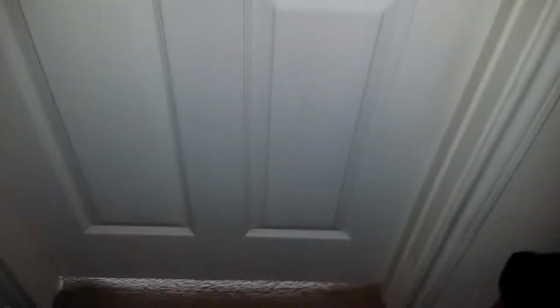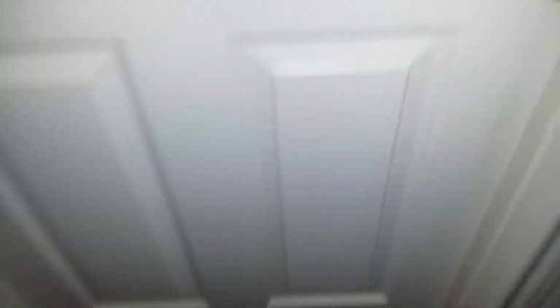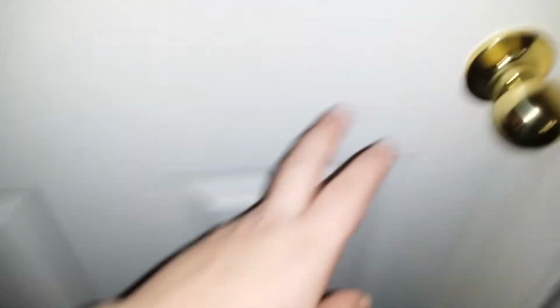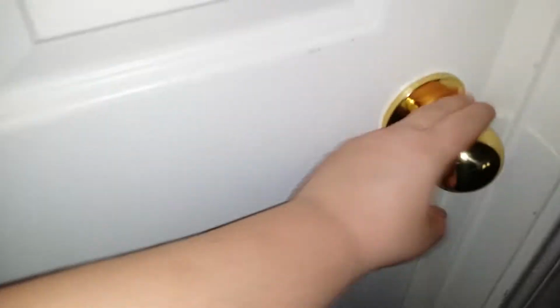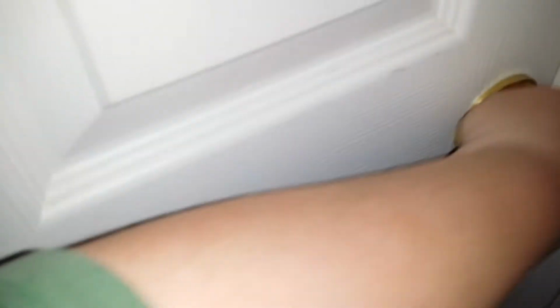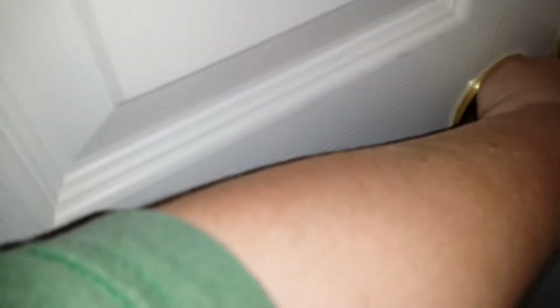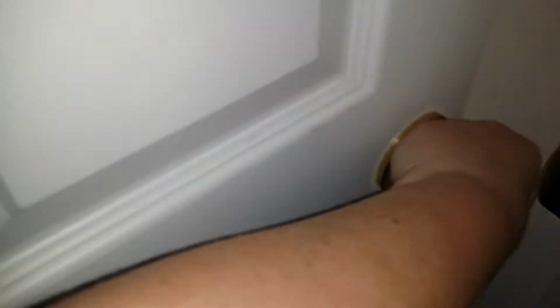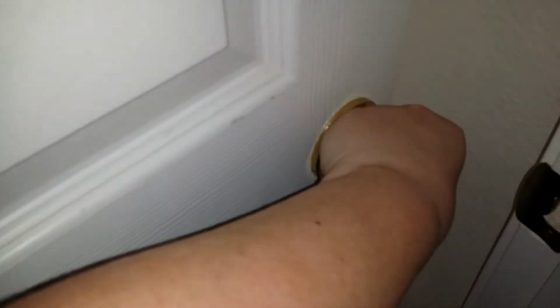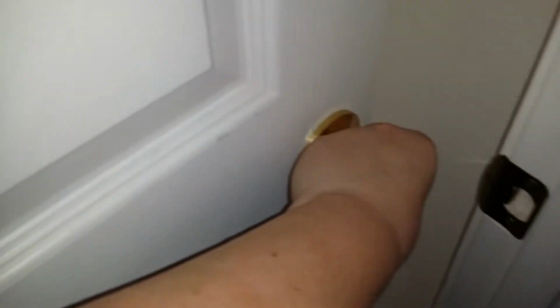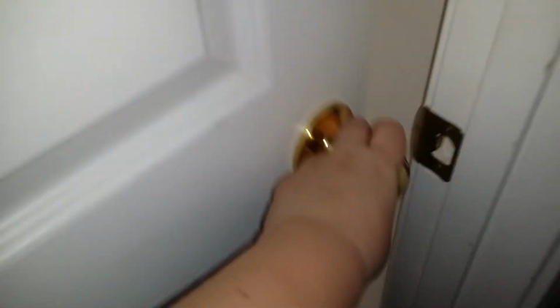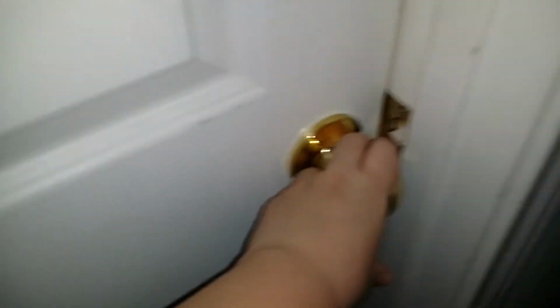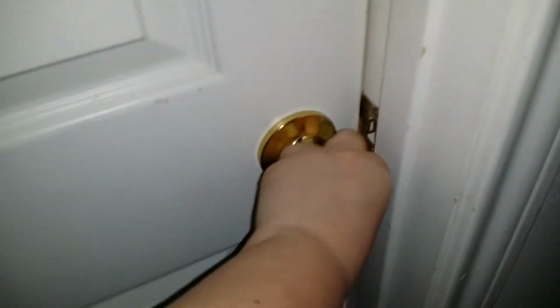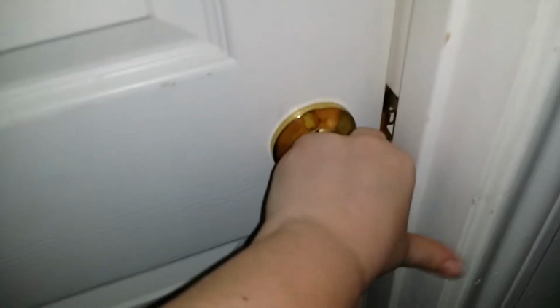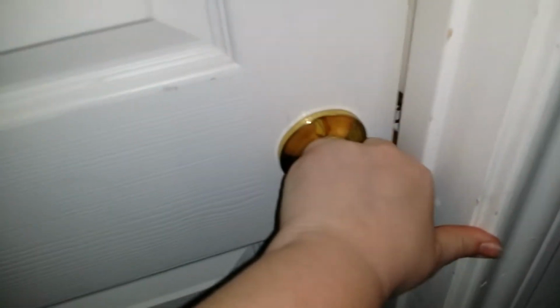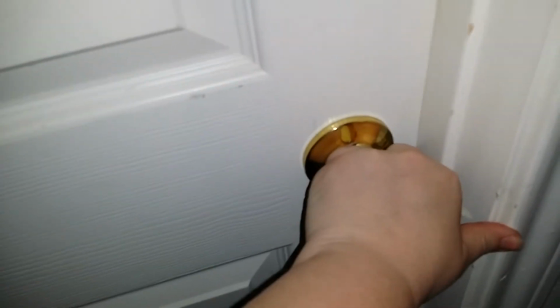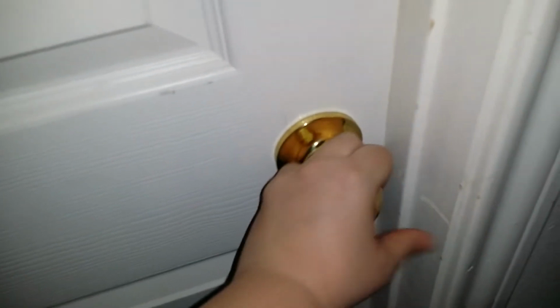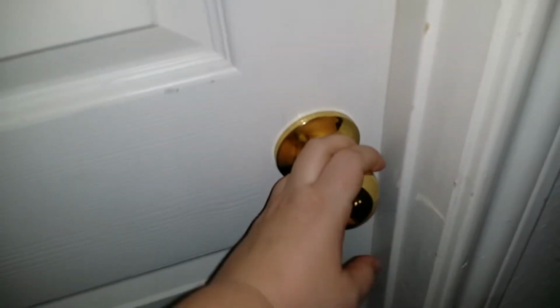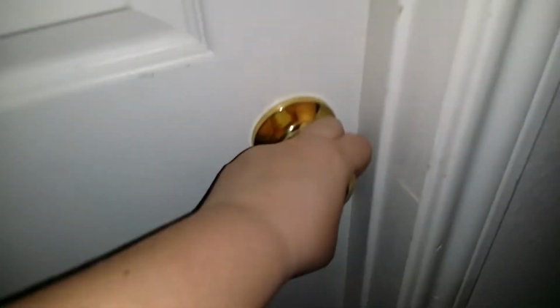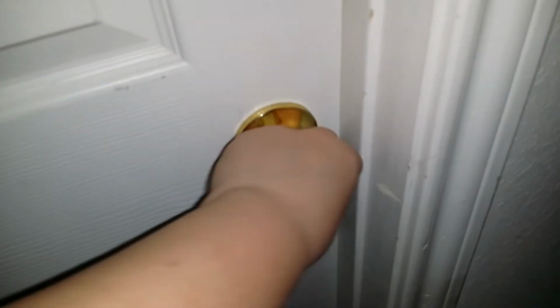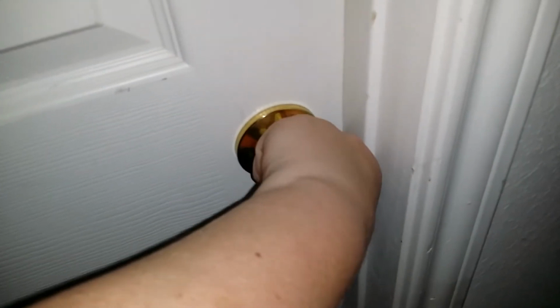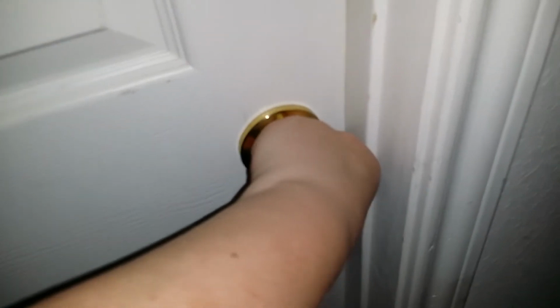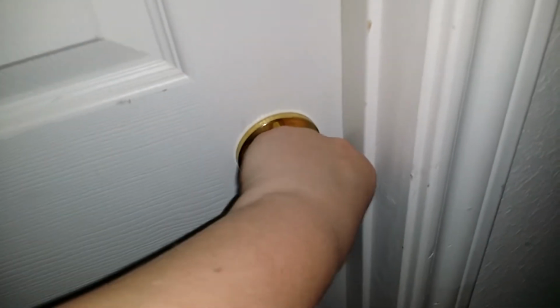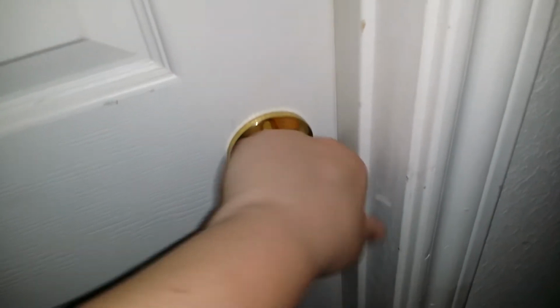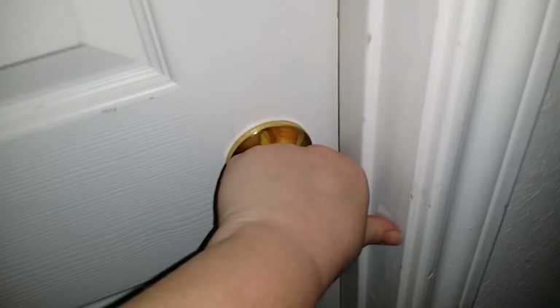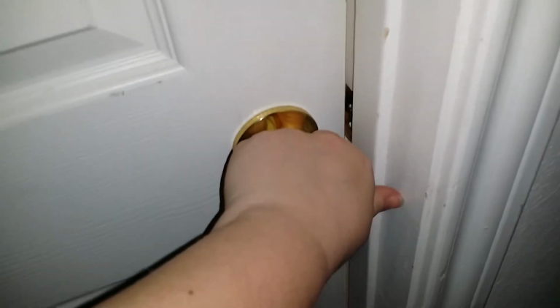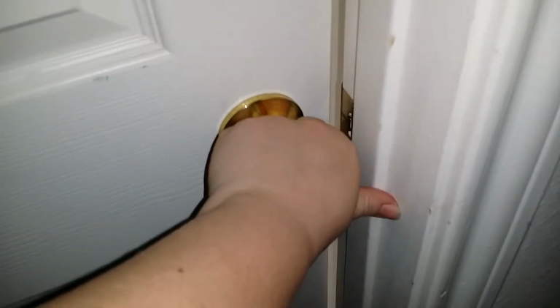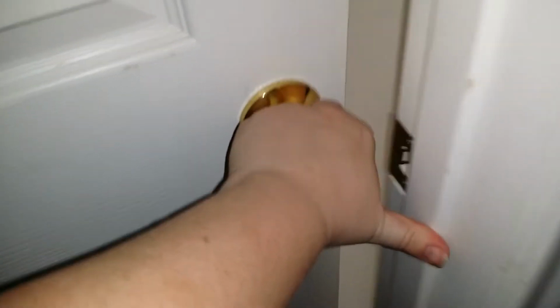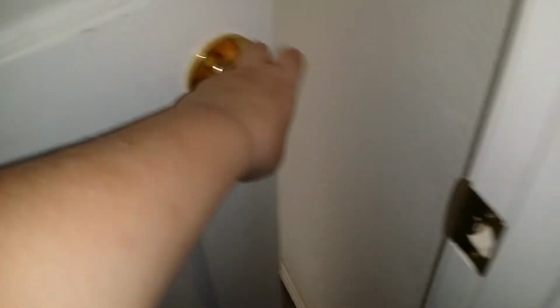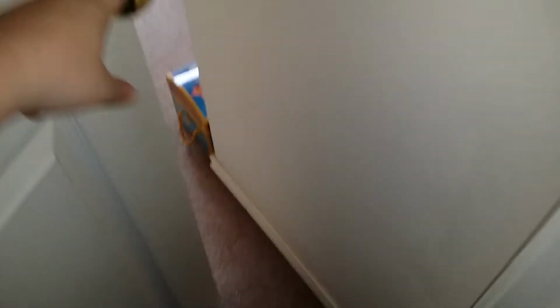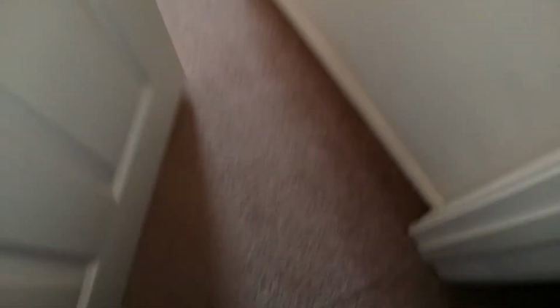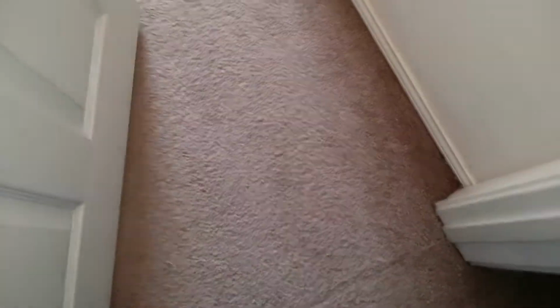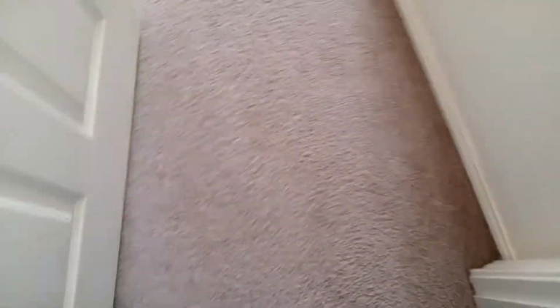Are you guys ready for the nursery tour? I'll warn you before we go in, it's not exactly how I want it. Some pieces are going to be taken out and others are going to be added. But I thought I would show you.